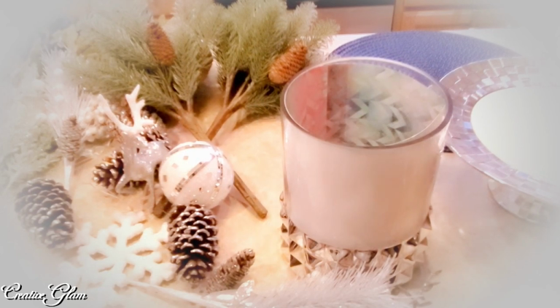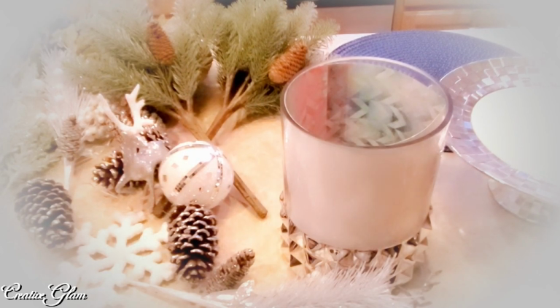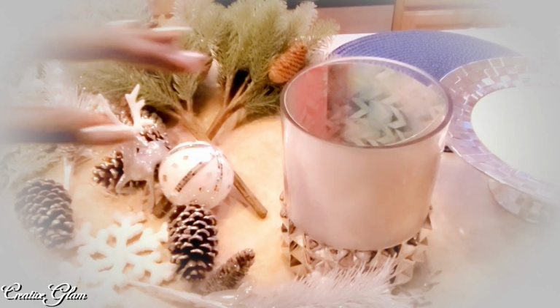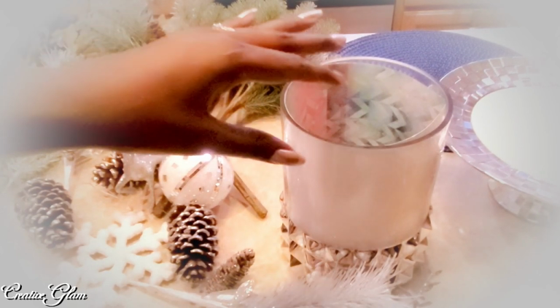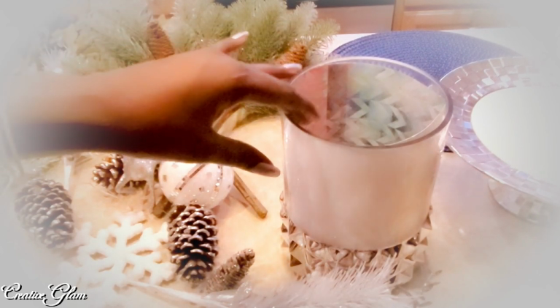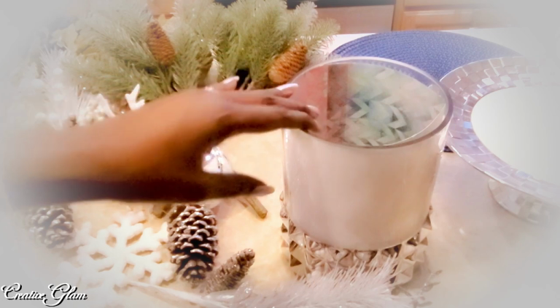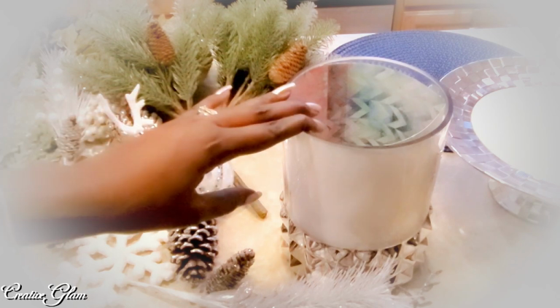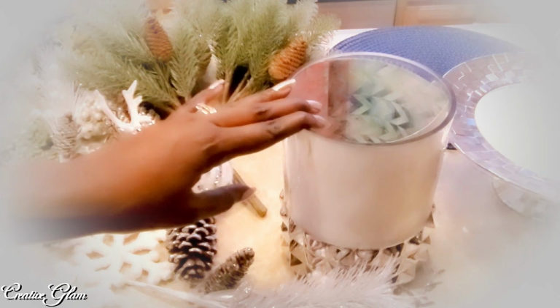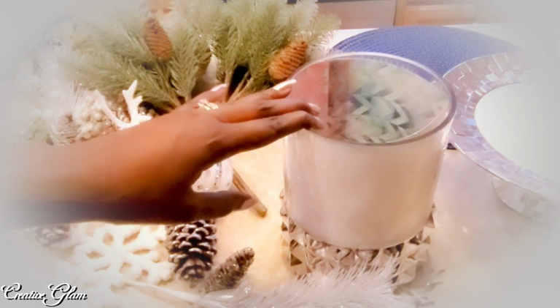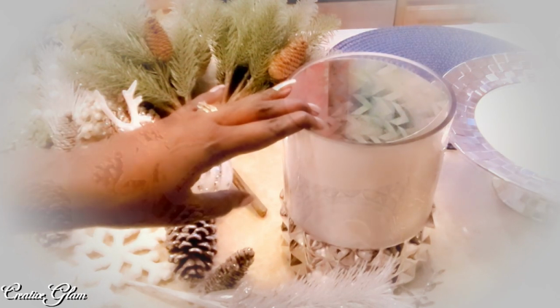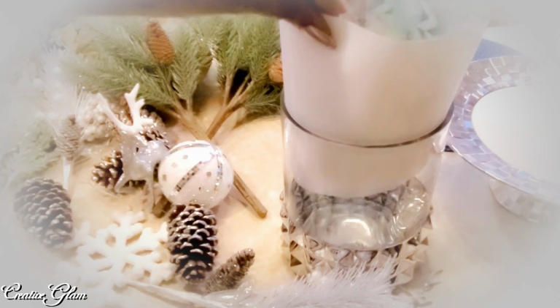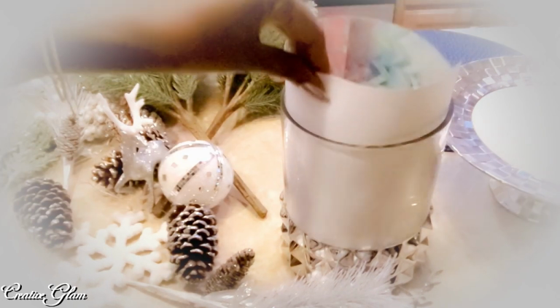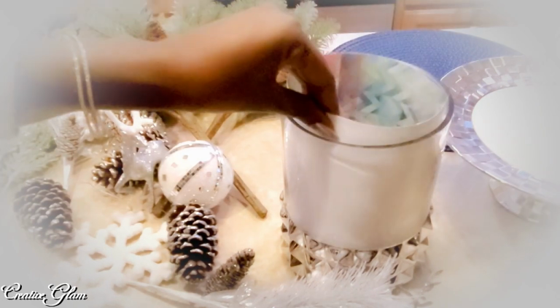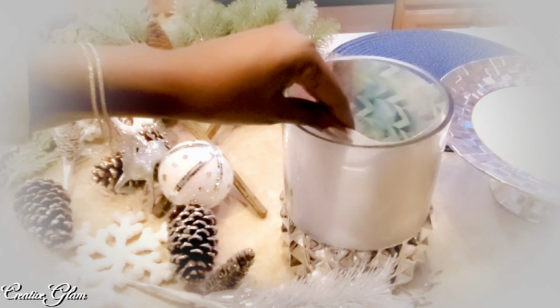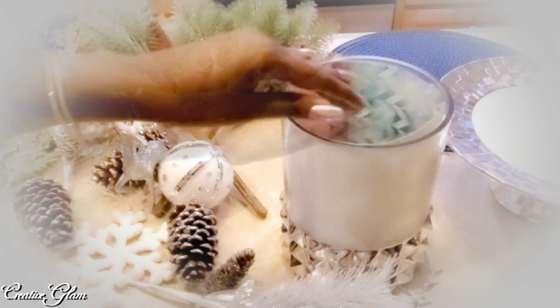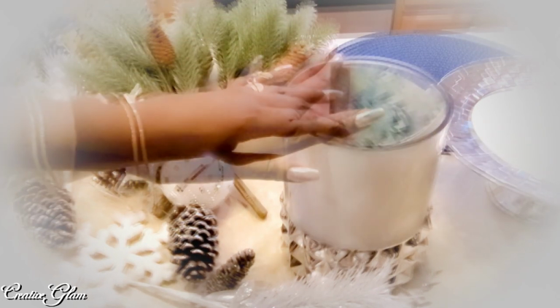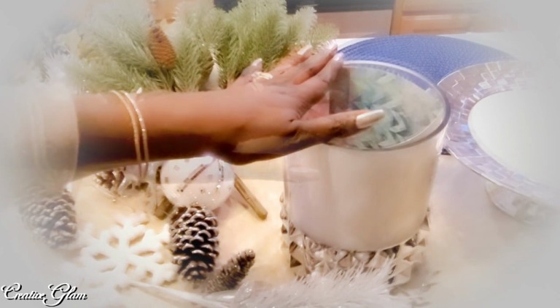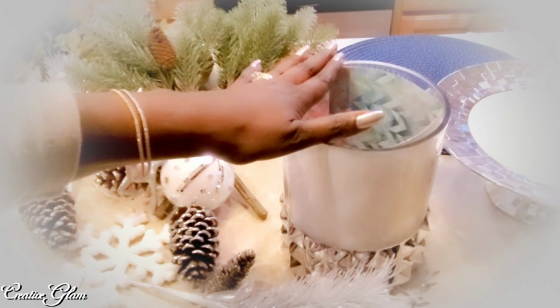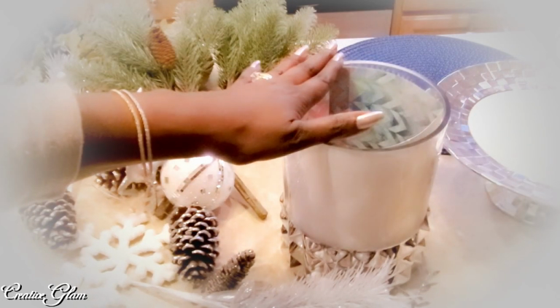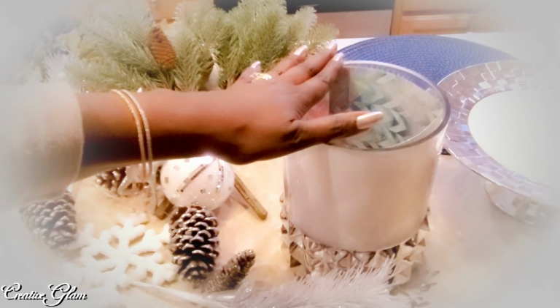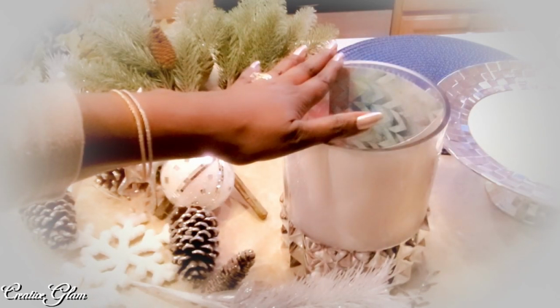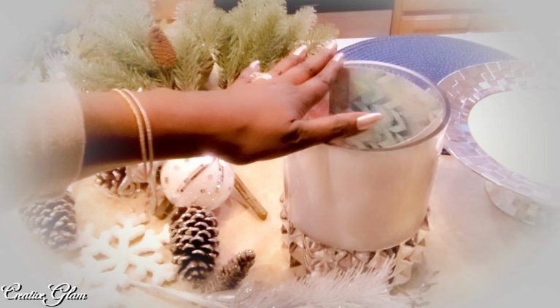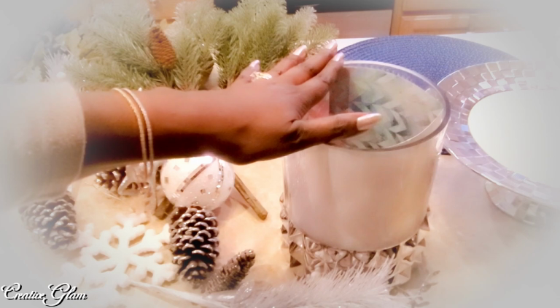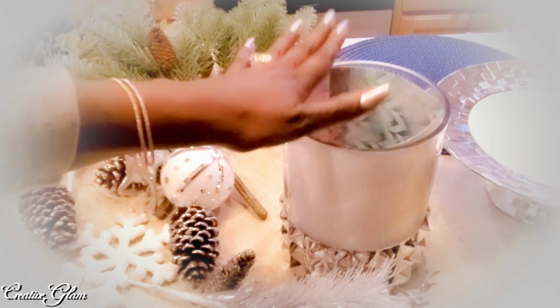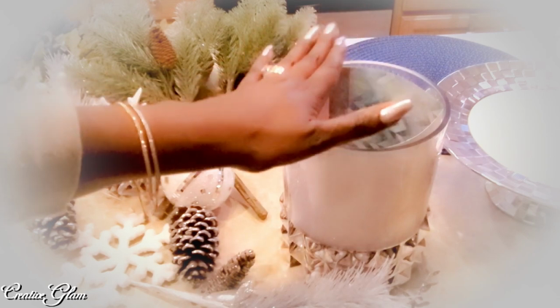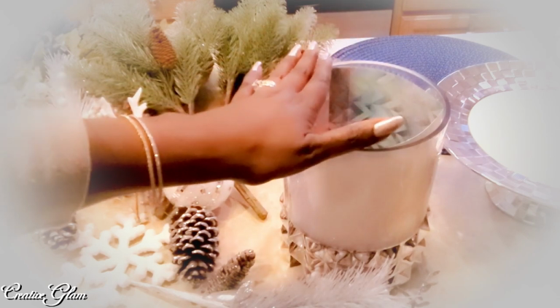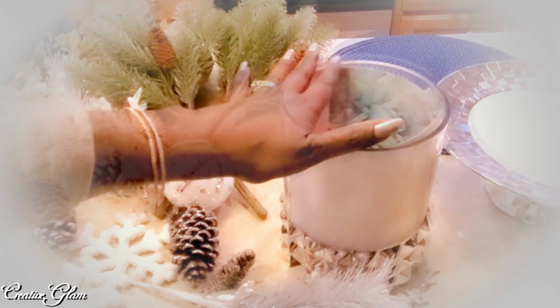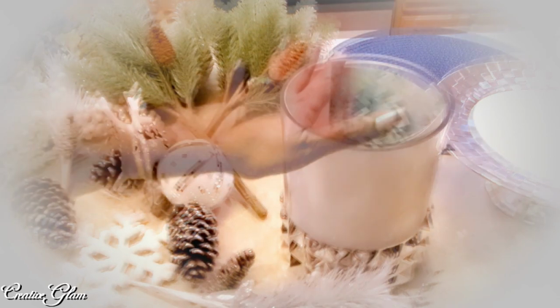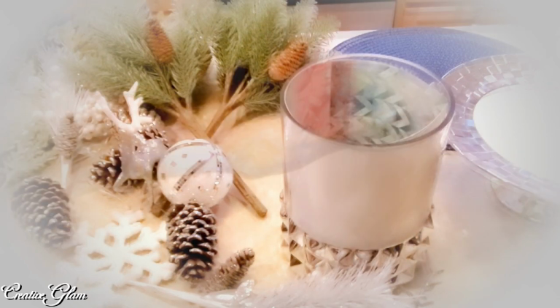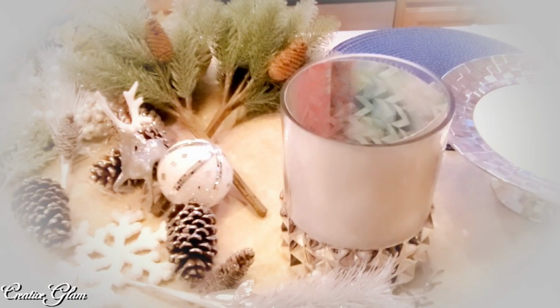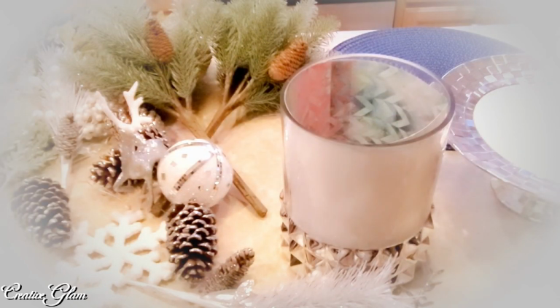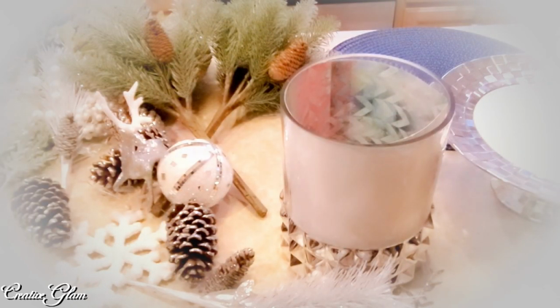Now this vase here is clear, but I added some decorative paper down on the inside because I wanted it to be white — I wanted it to match the tray.